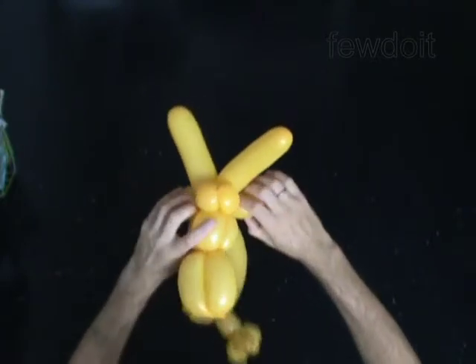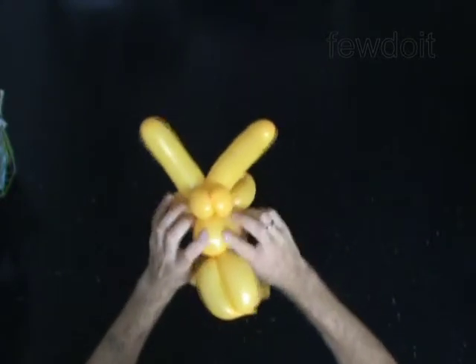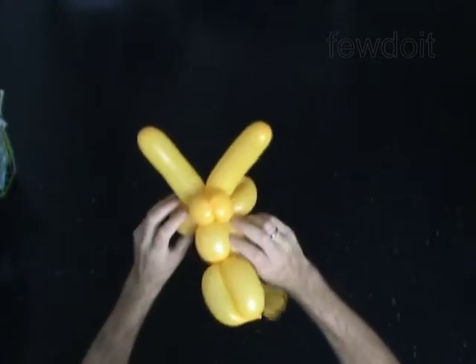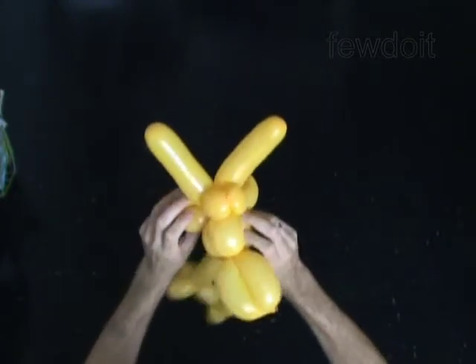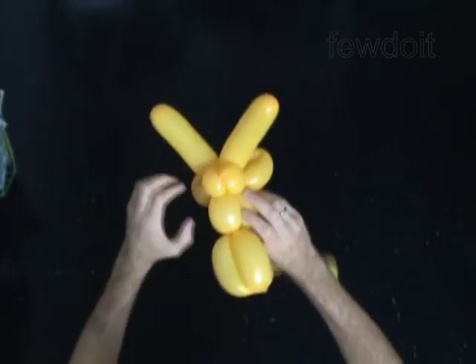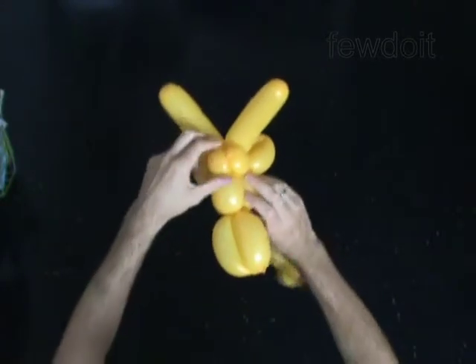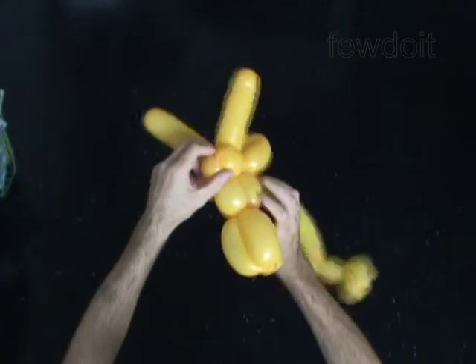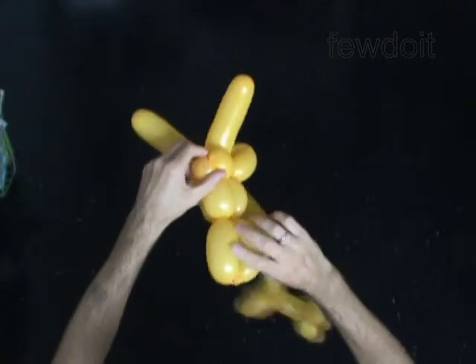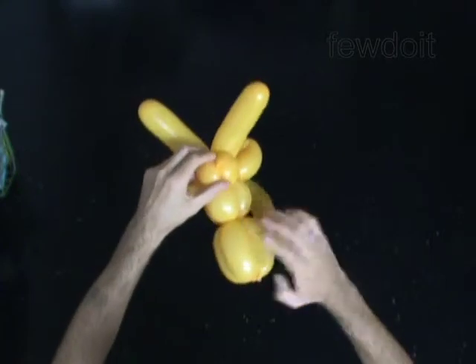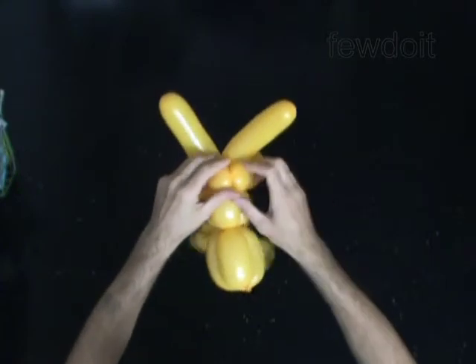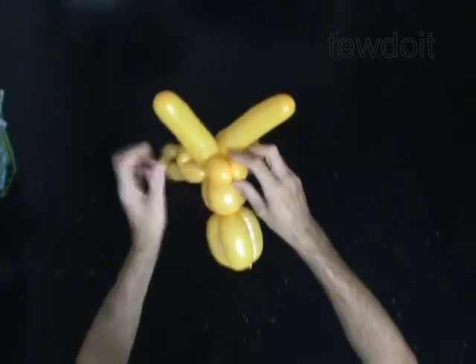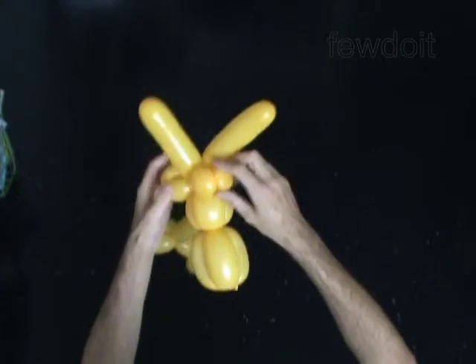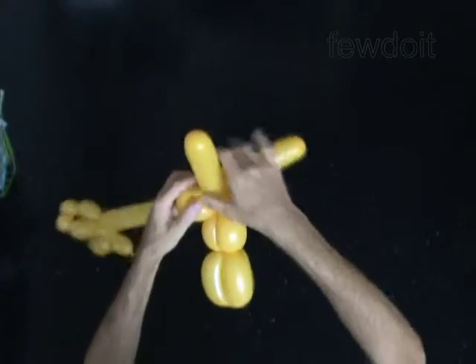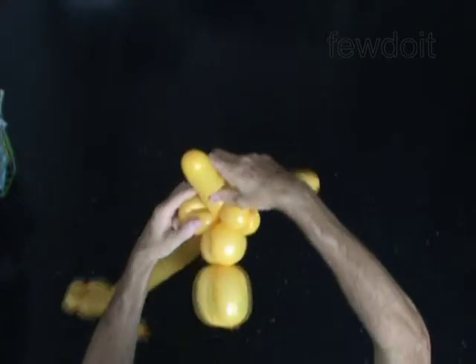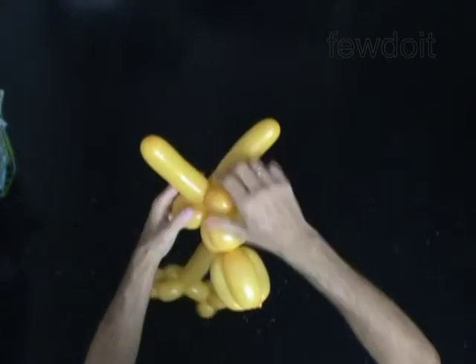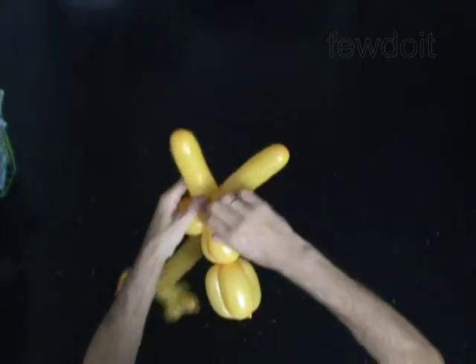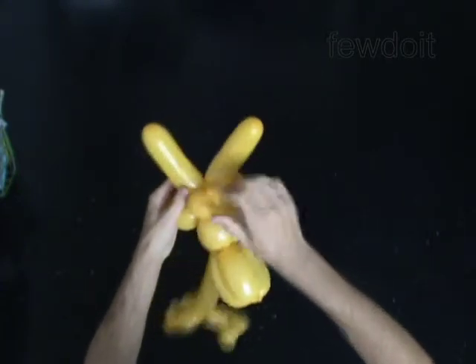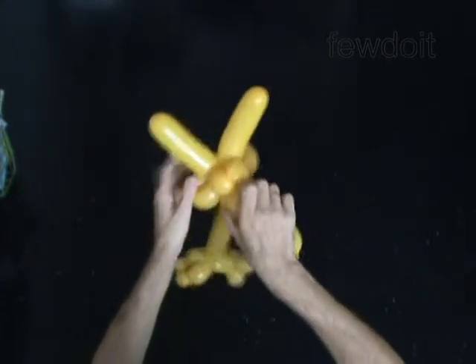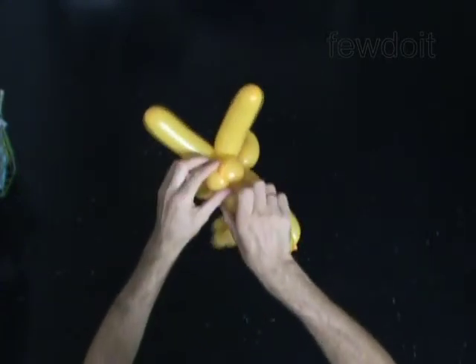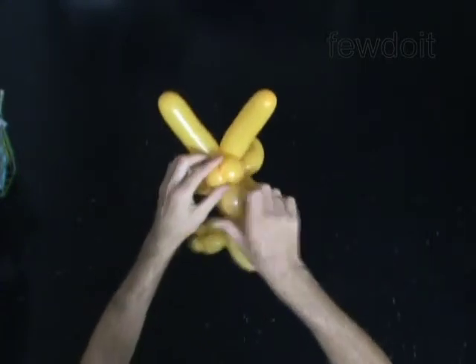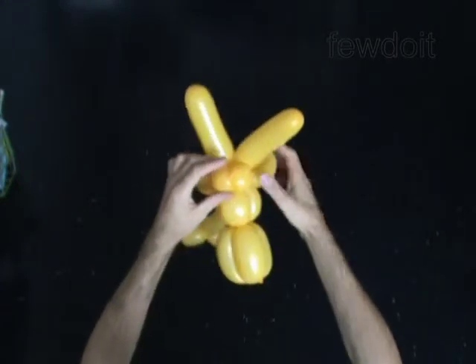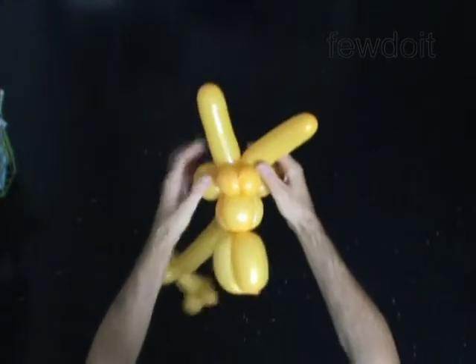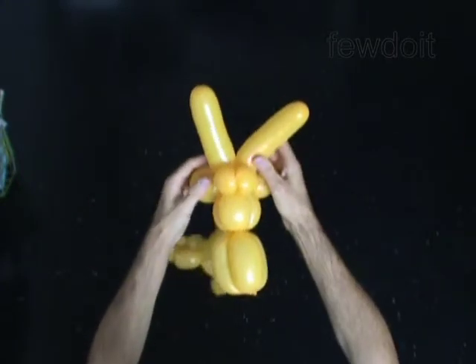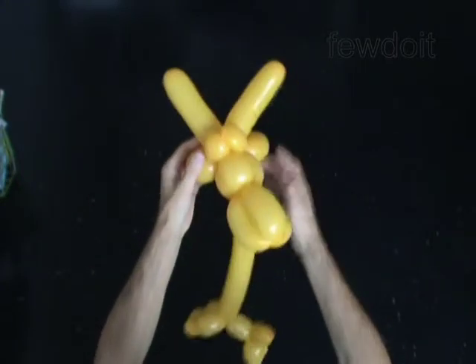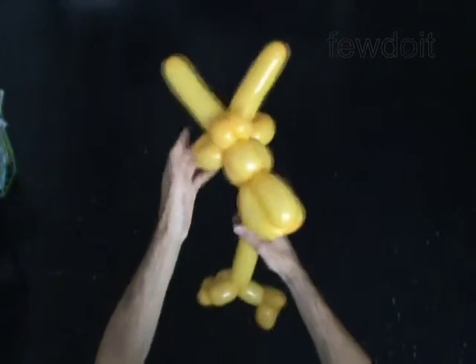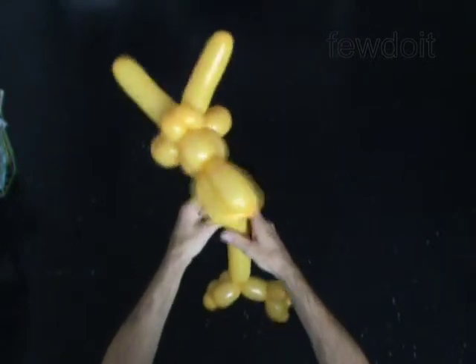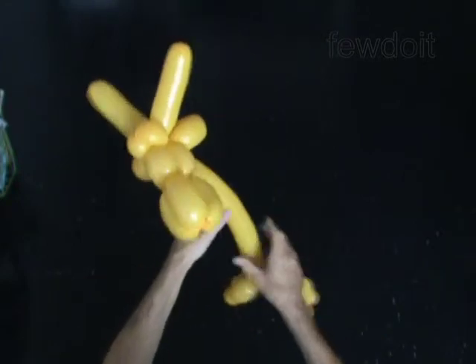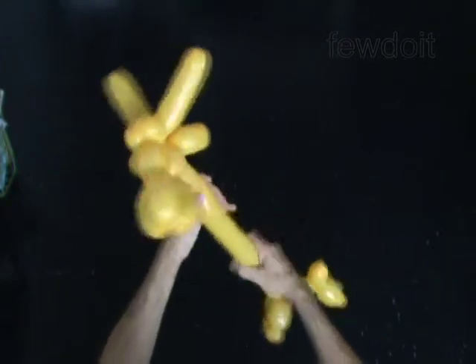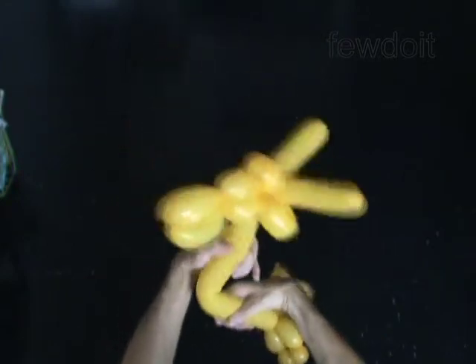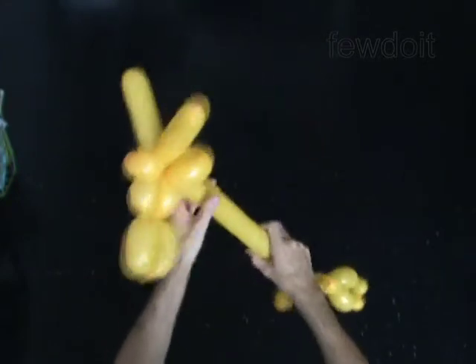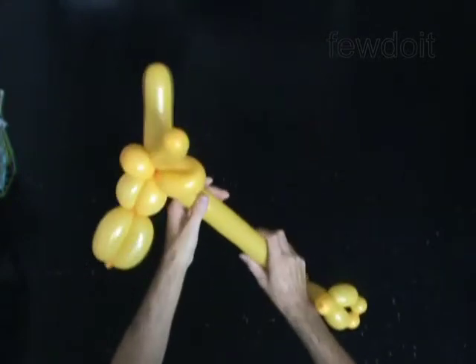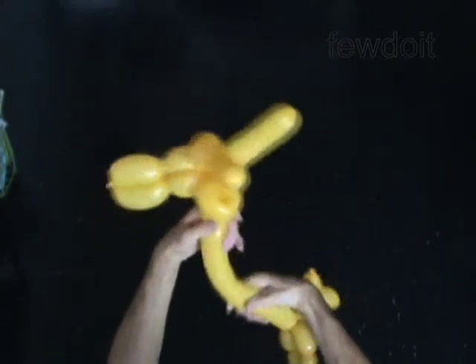Fix all bubbles in proper position. Shape the neck the way you like it.